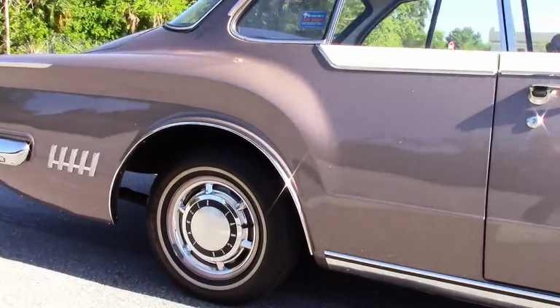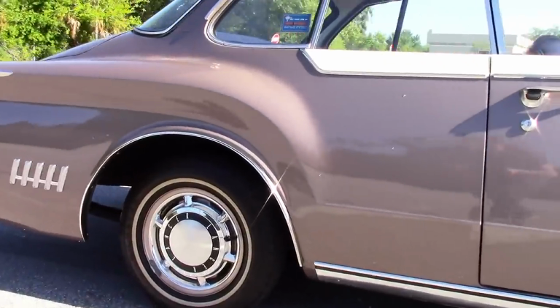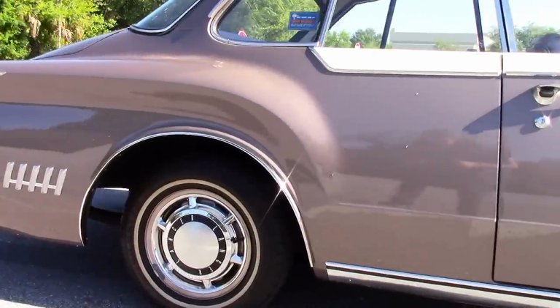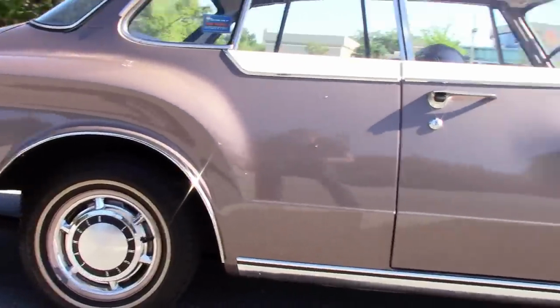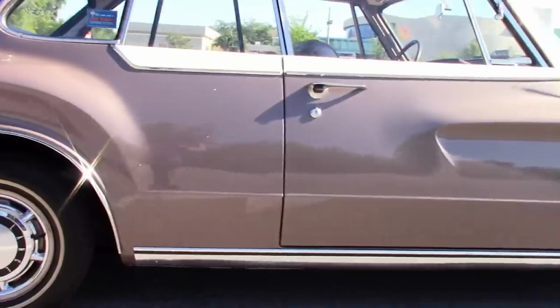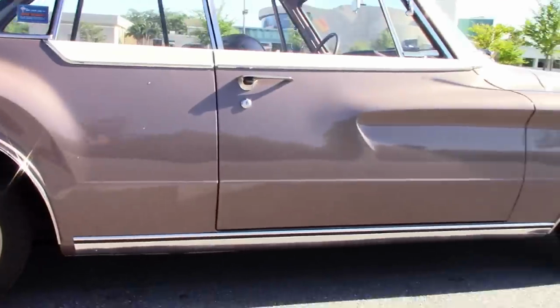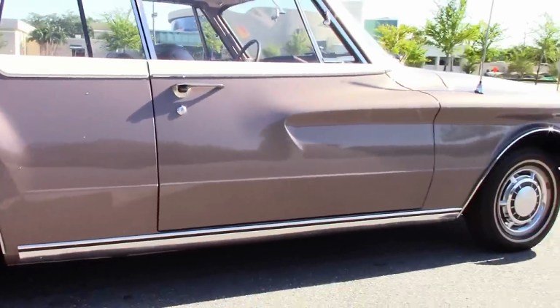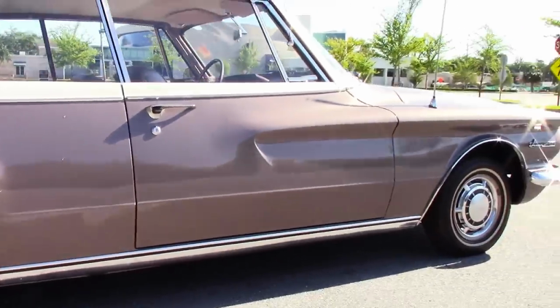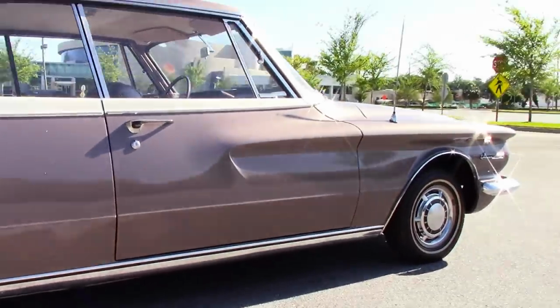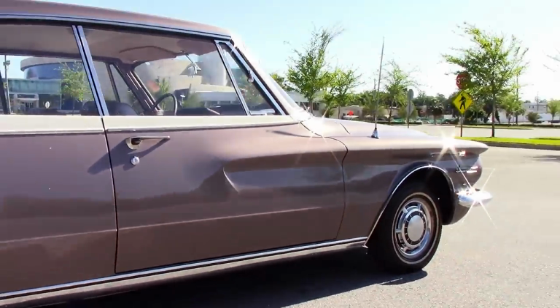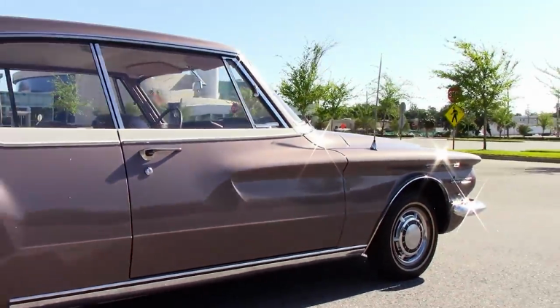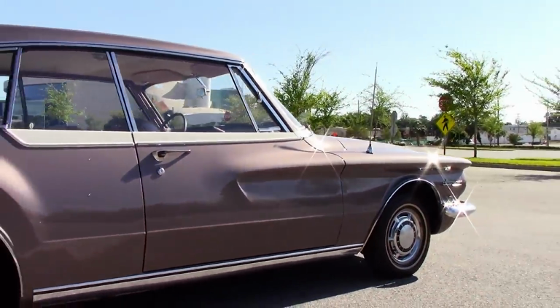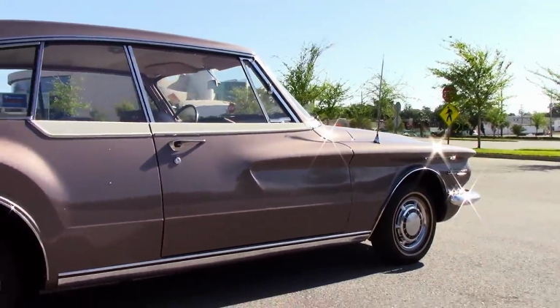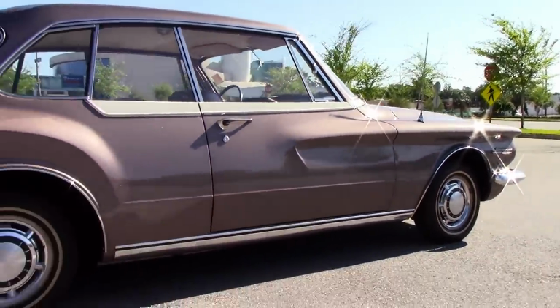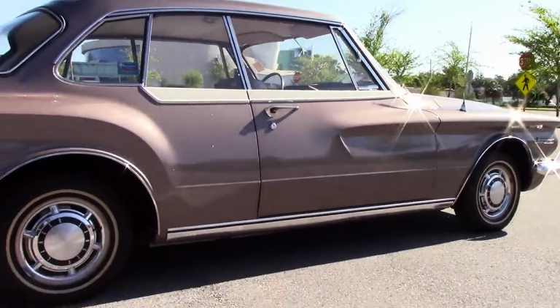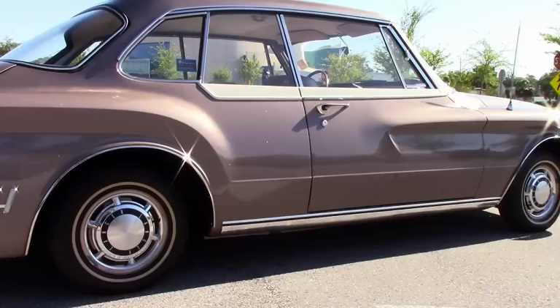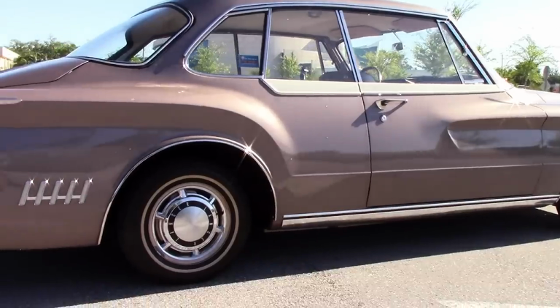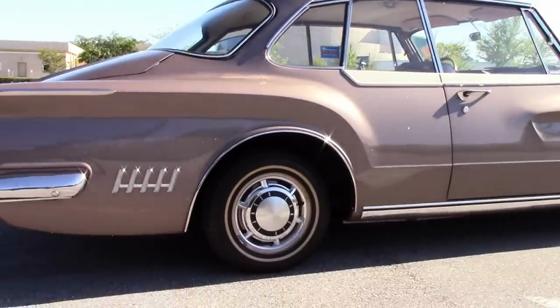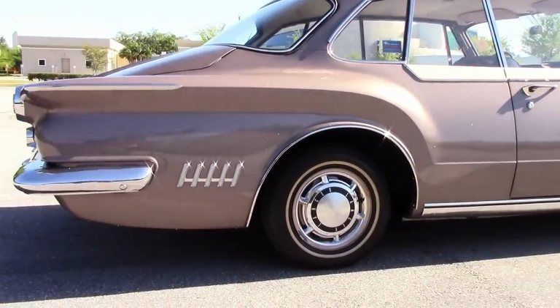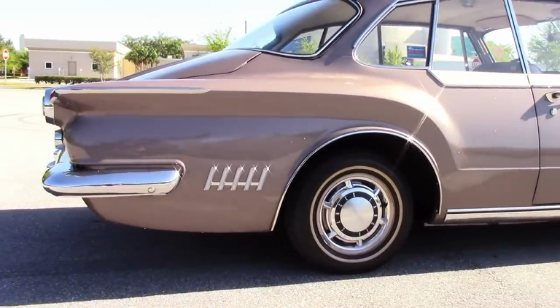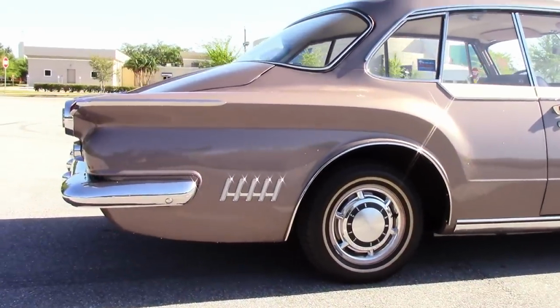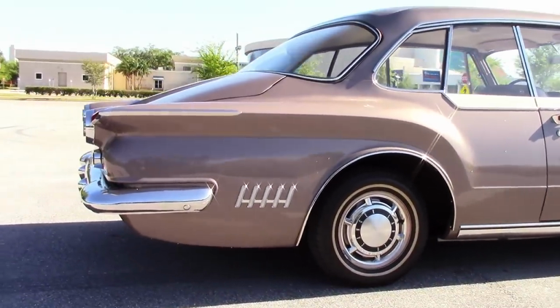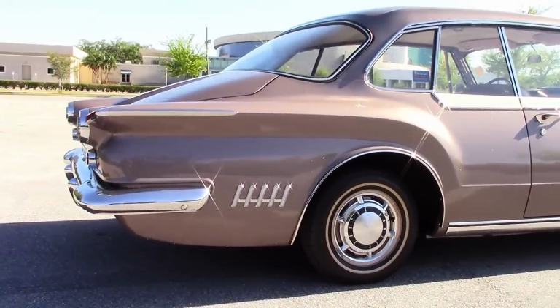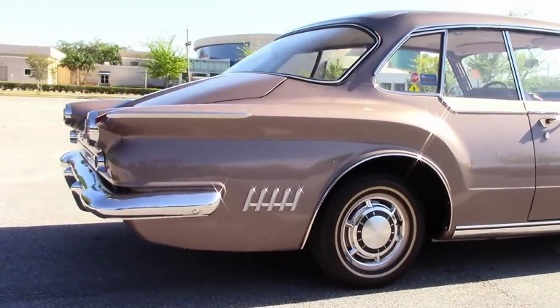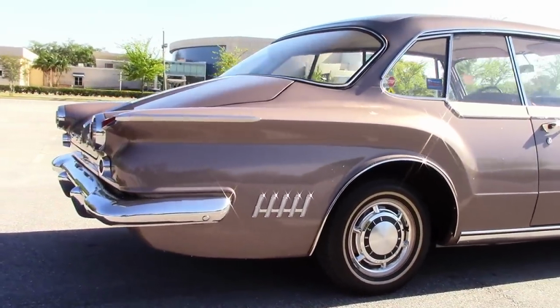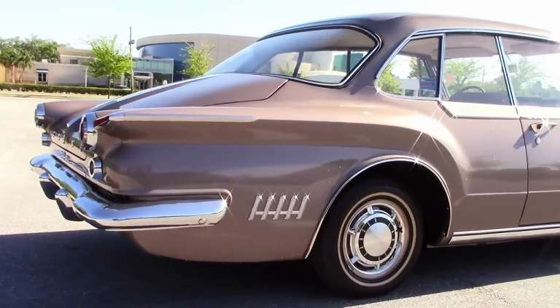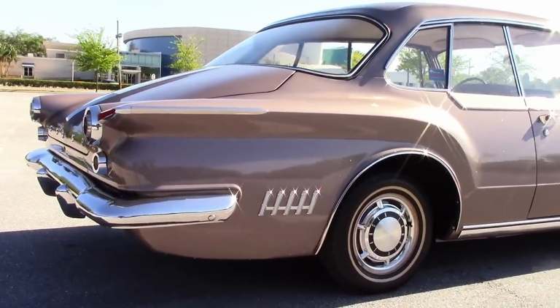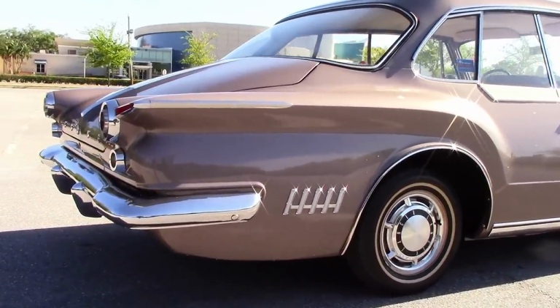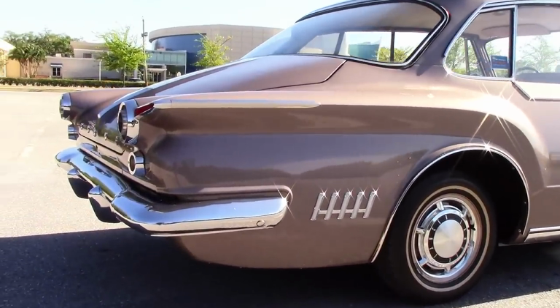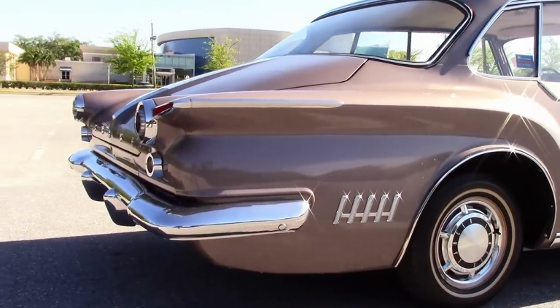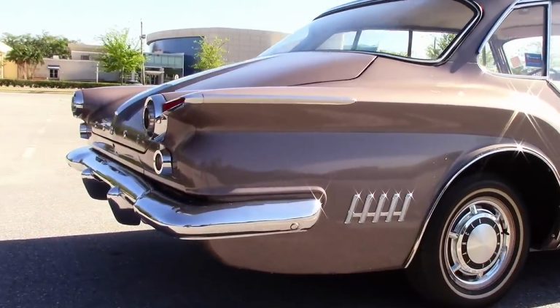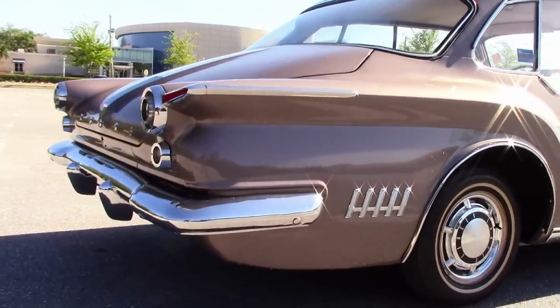It has new white wall tires. It's got the factory slant 6 motor — I believe it's an aluminum block motor — and a push button automatic transmission.